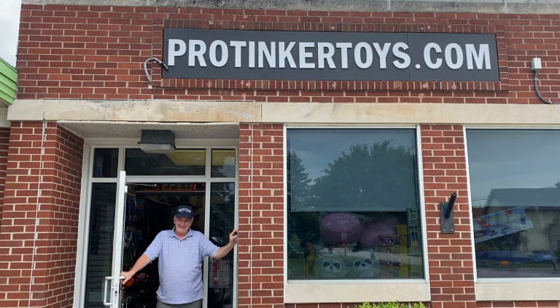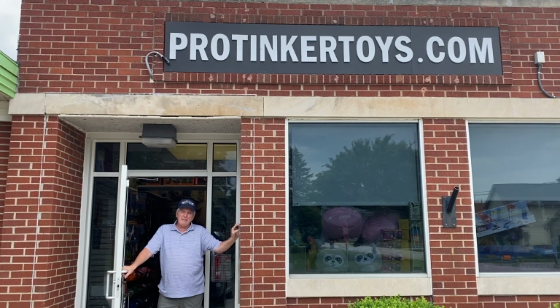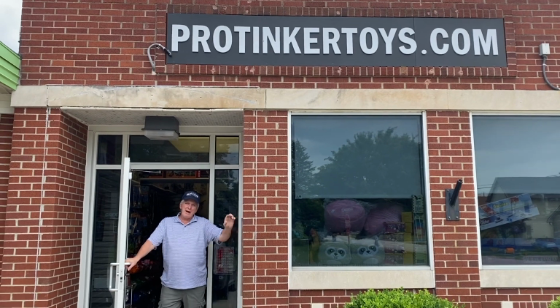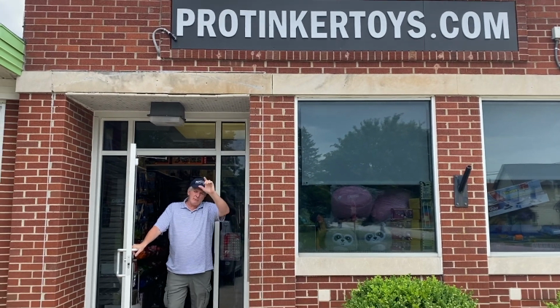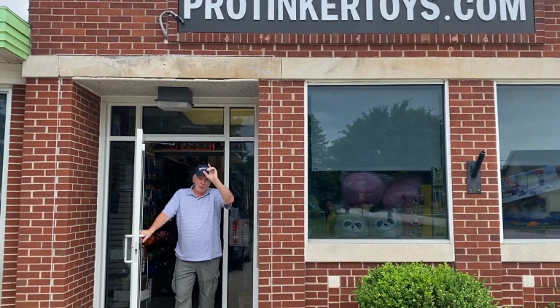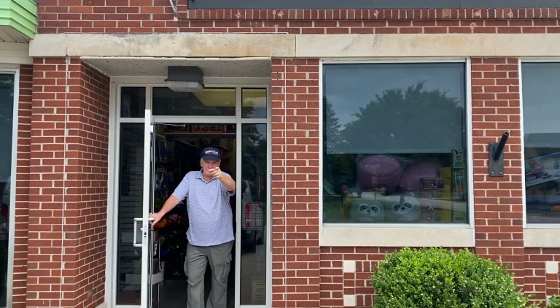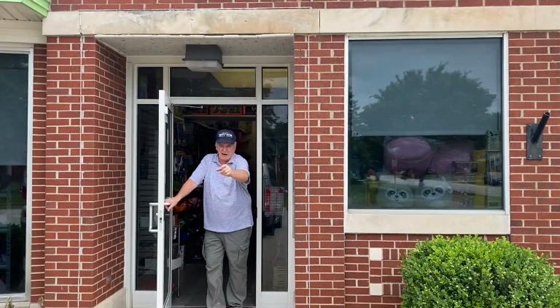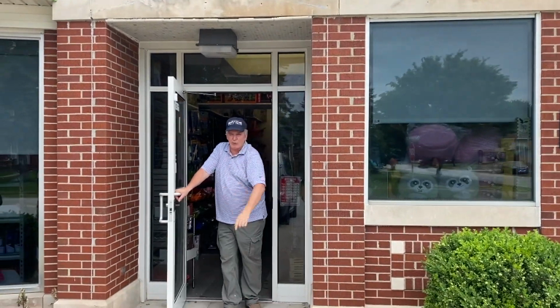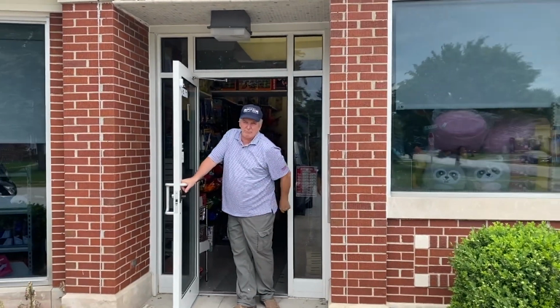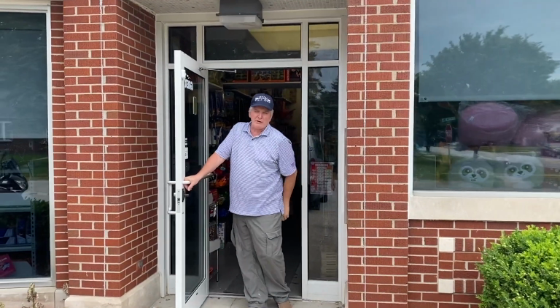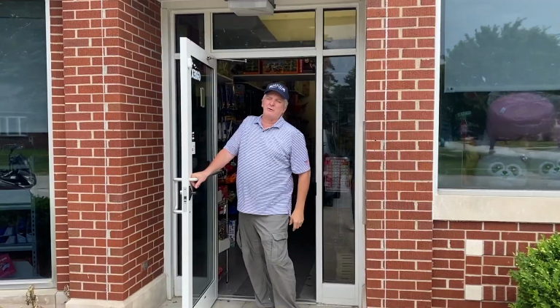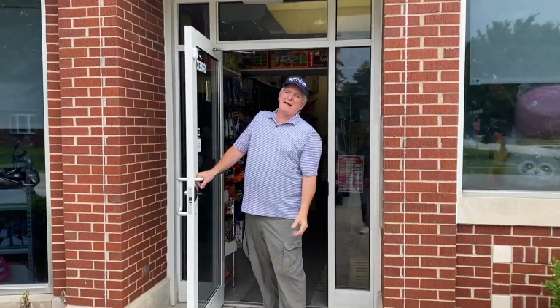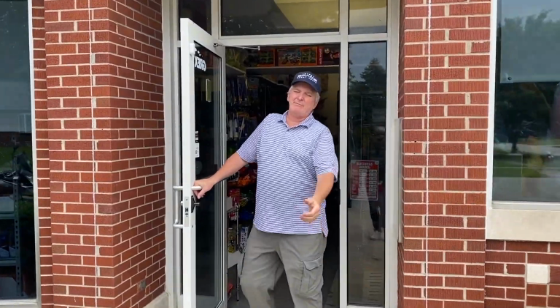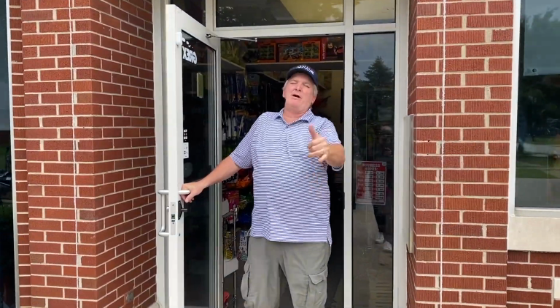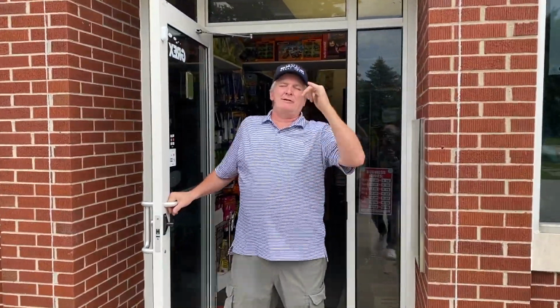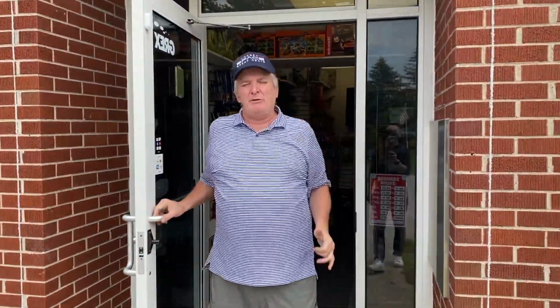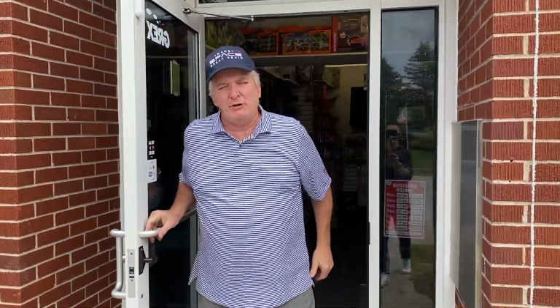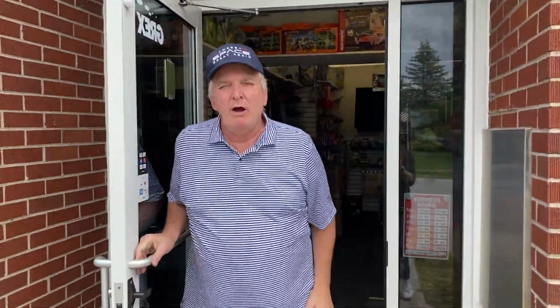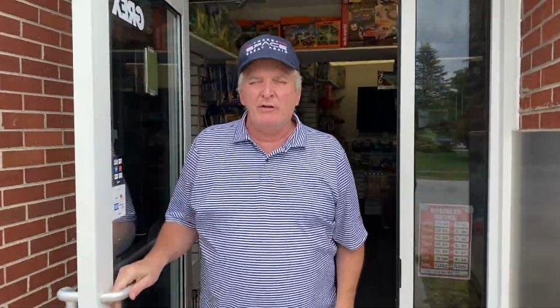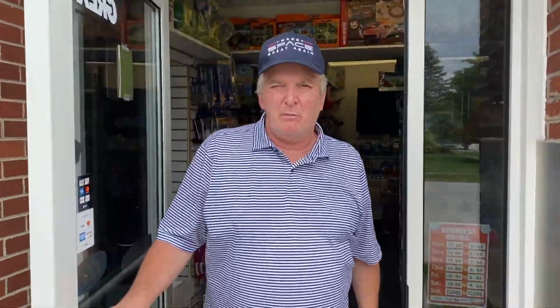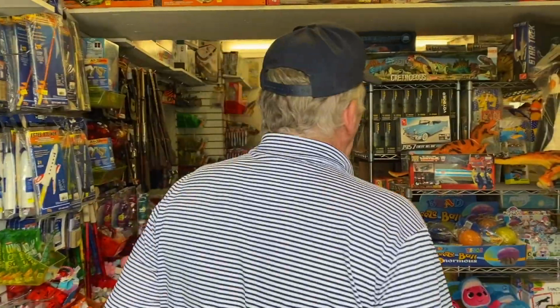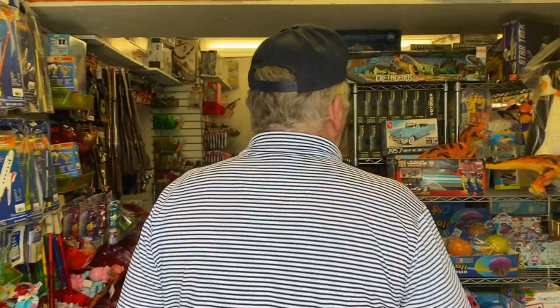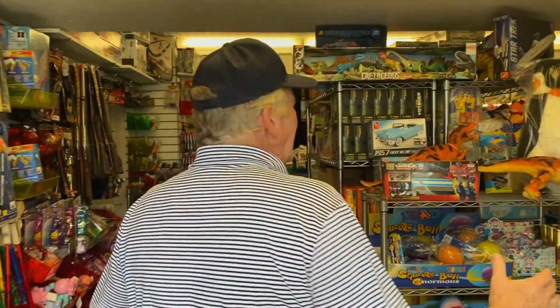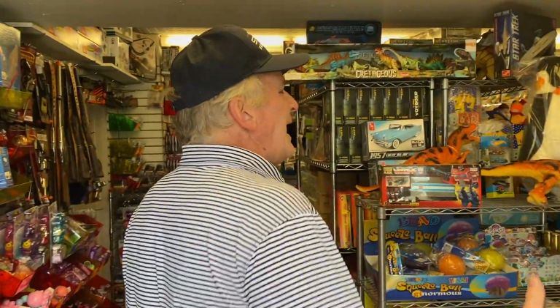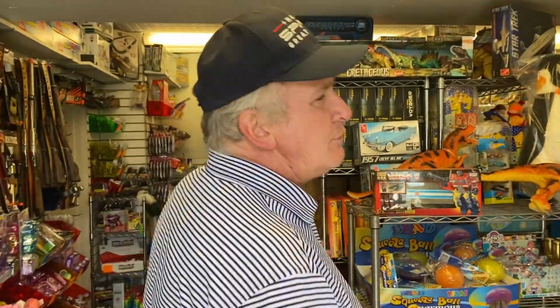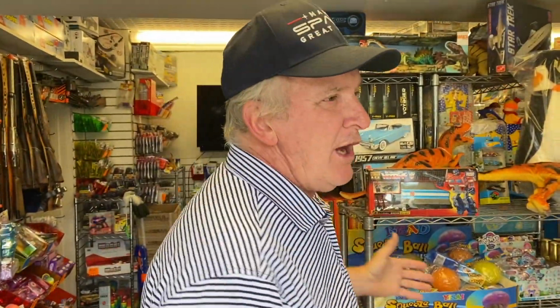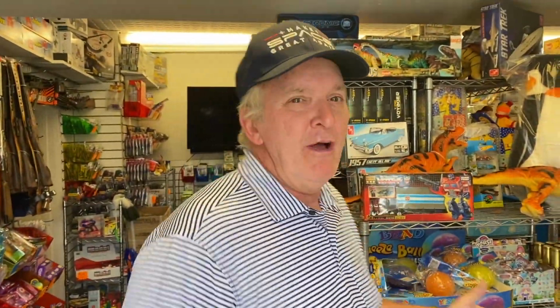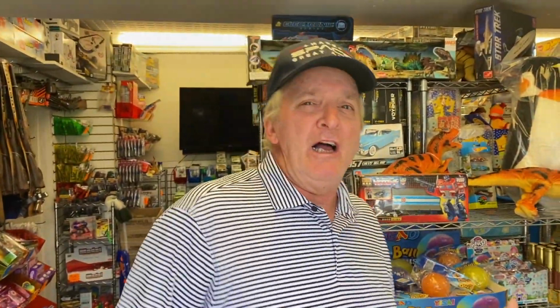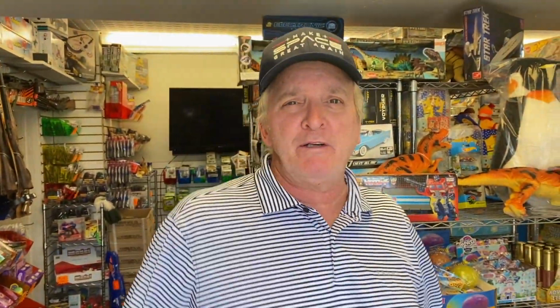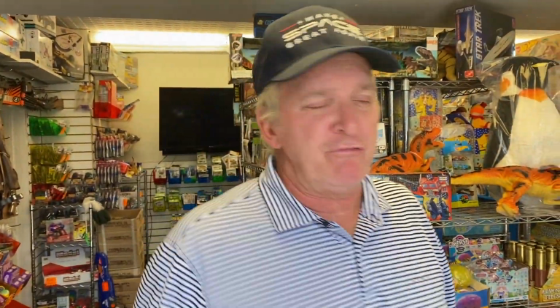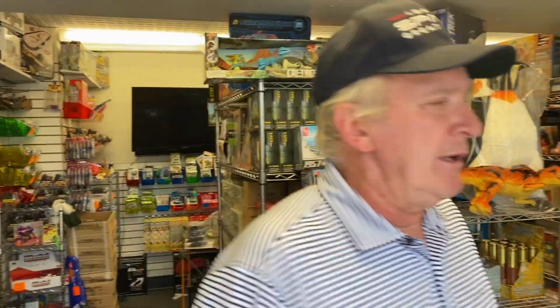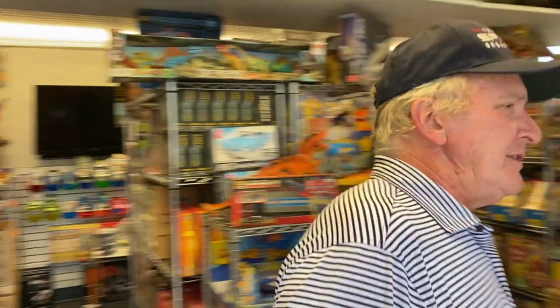Hey, Brian Young with Toy Shop Tour at ProTicketToys.com. Come on in, I'll show you what to do for this month. We've got a lot of new stuff, especially from Melissa and Doug.